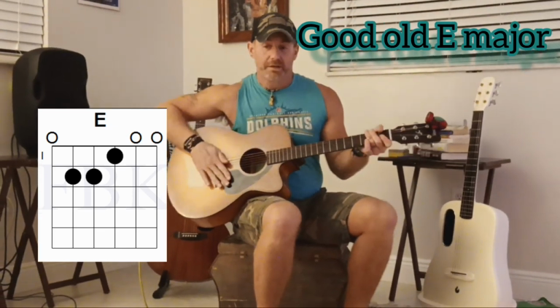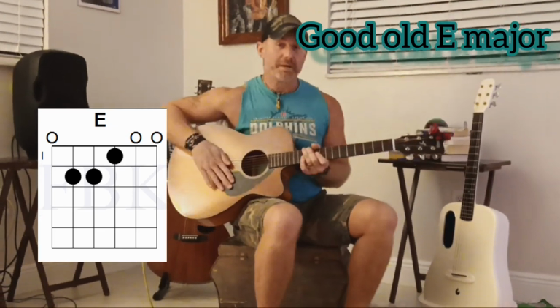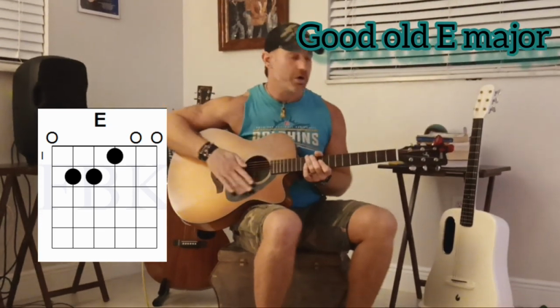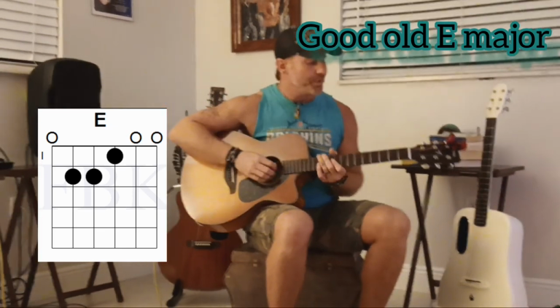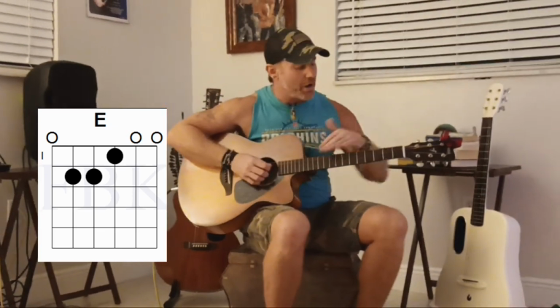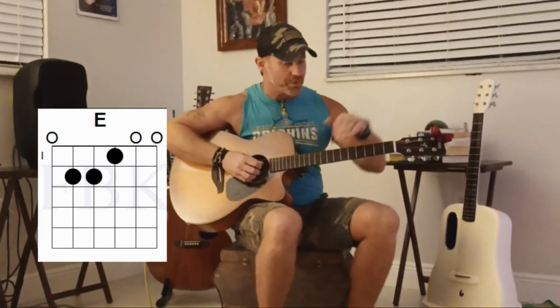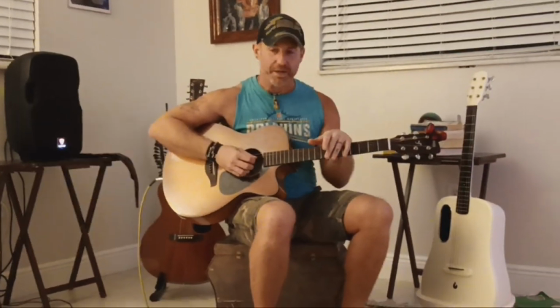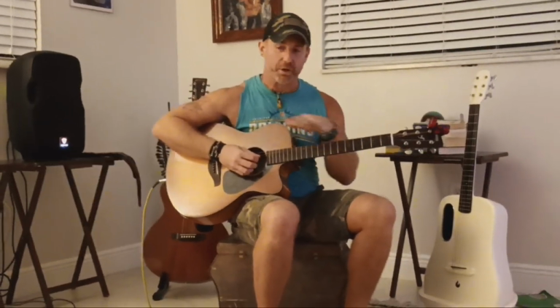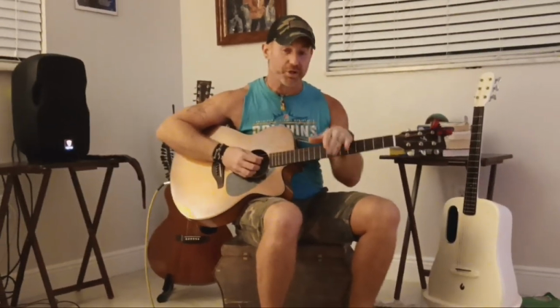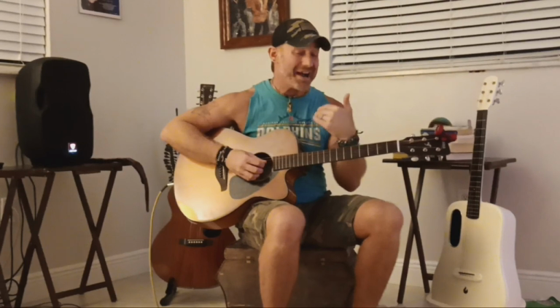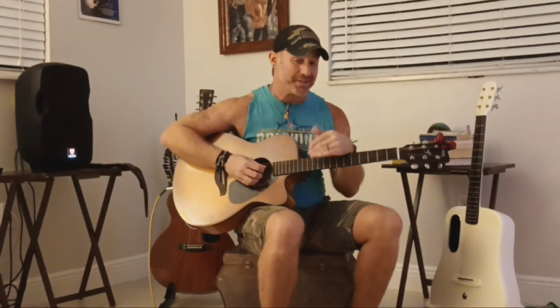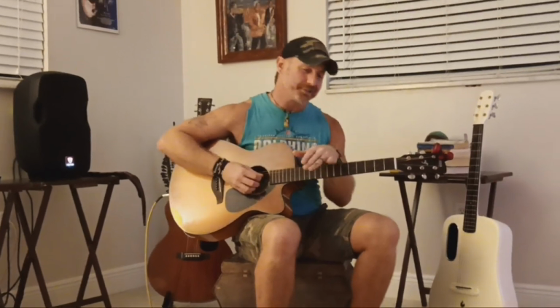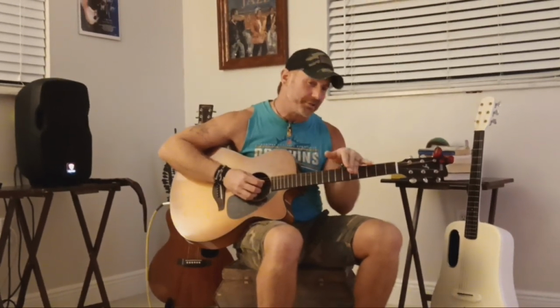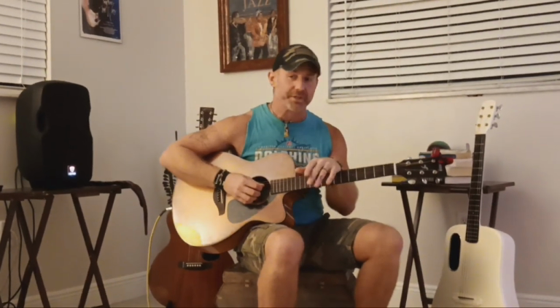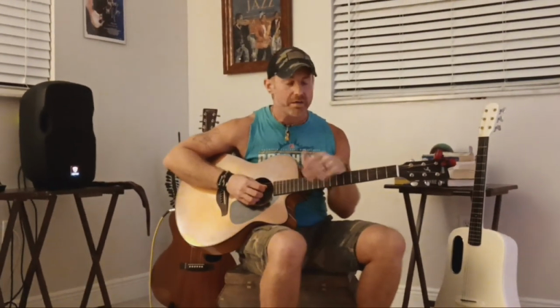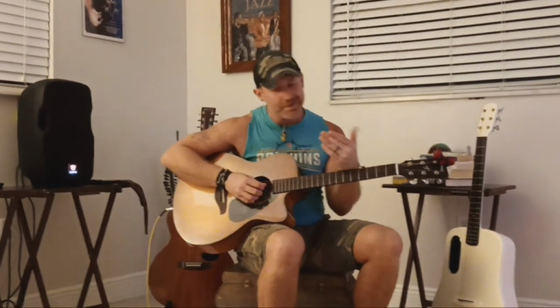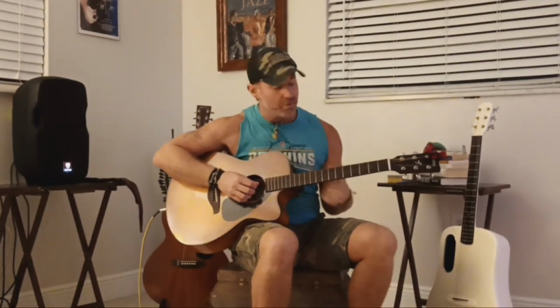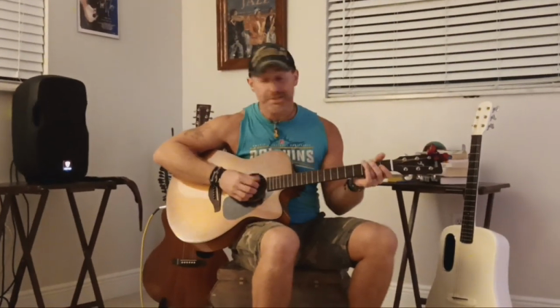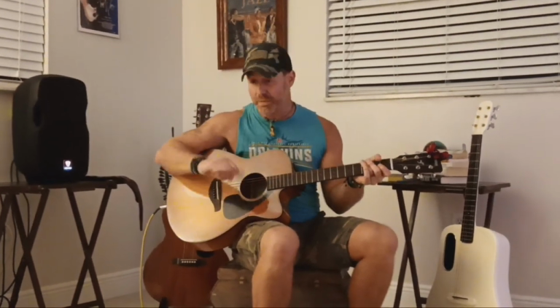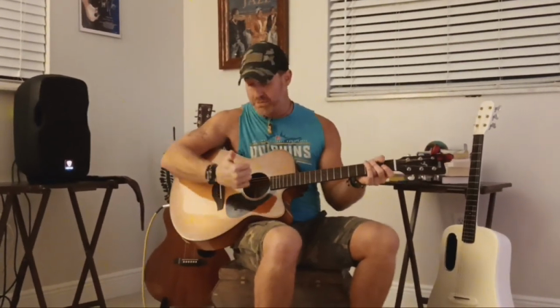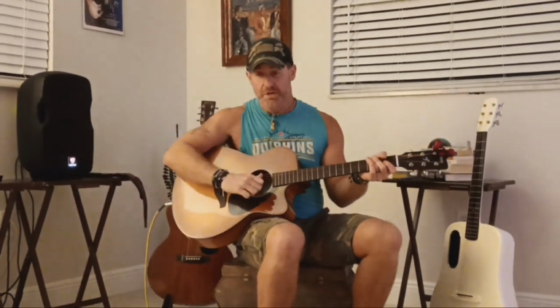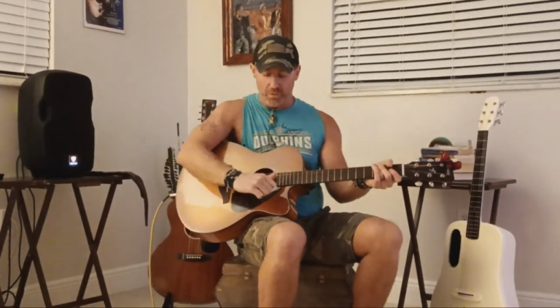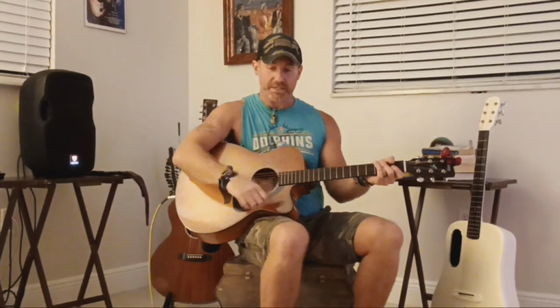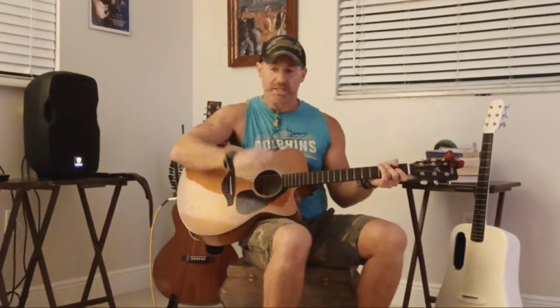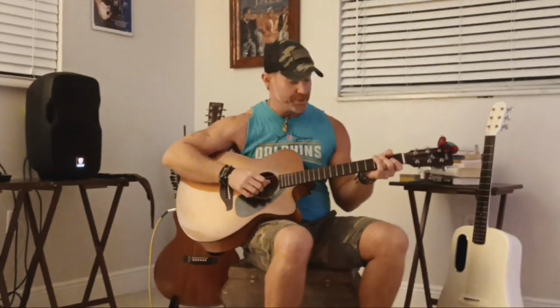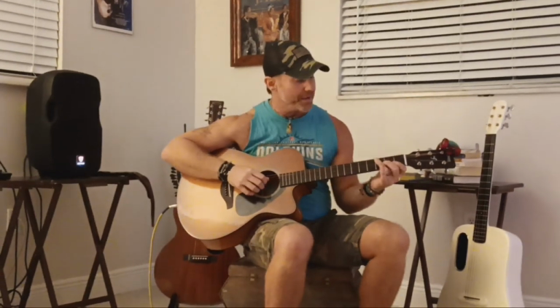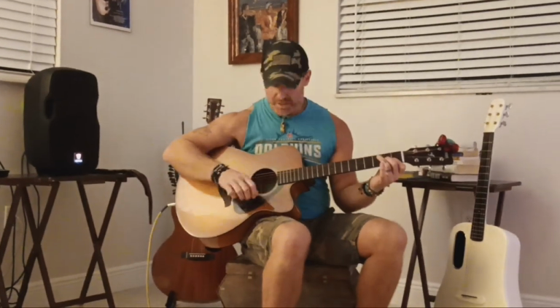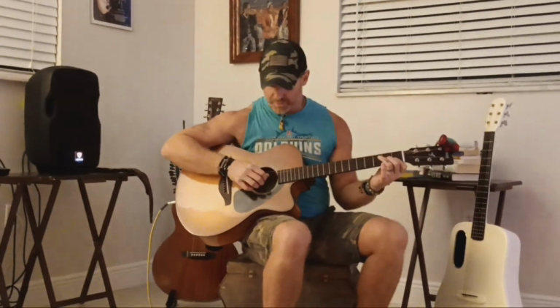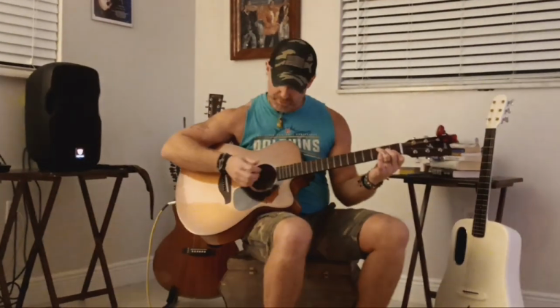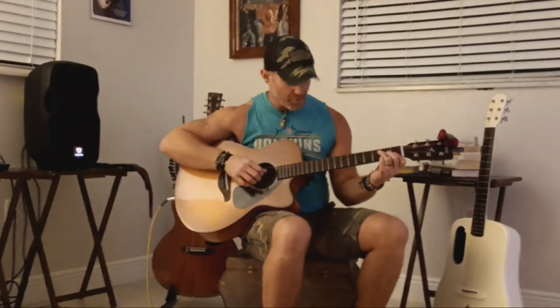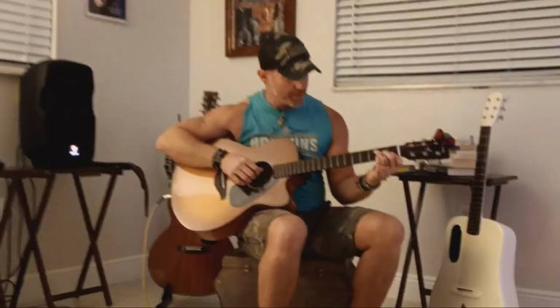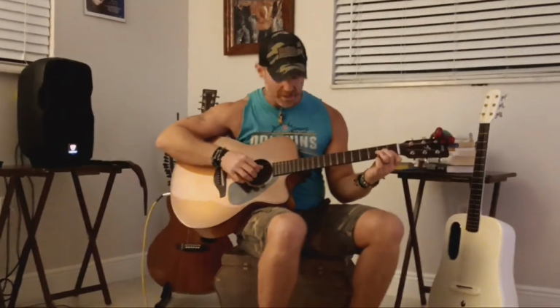Now what makes this song cool is how all those chords are played. I'm going to quickly show you how I do it, which is a little different than the record, but it's cool. It's a great way to get working on some percussive elements in your playing. I'll play it through for you.